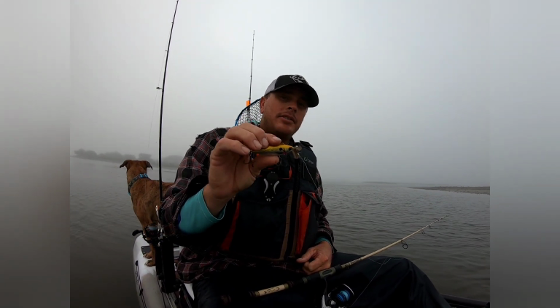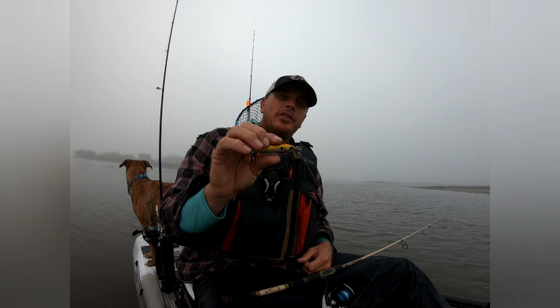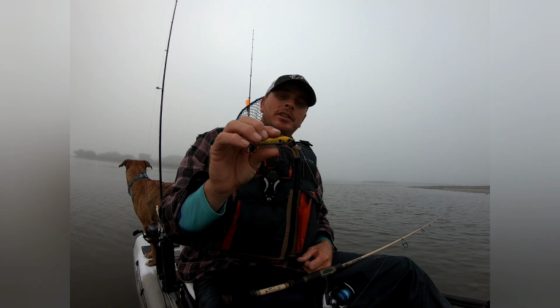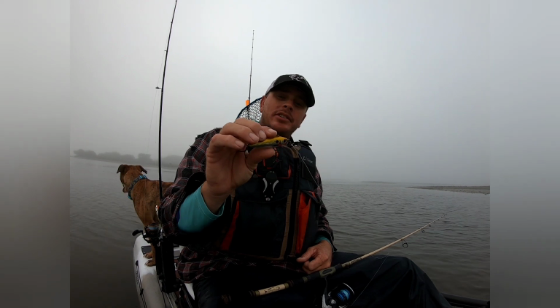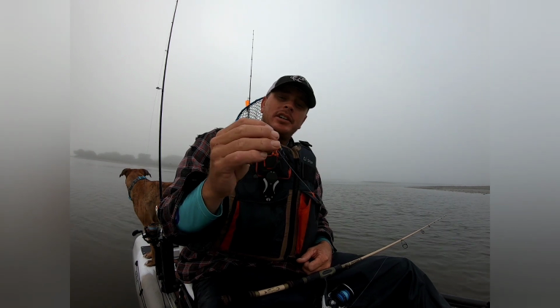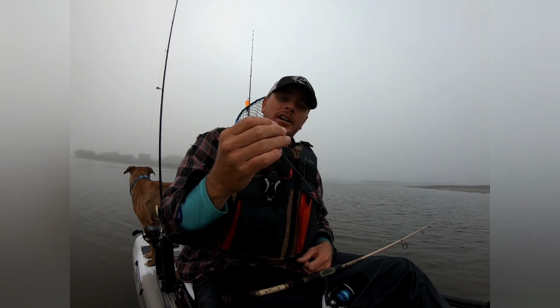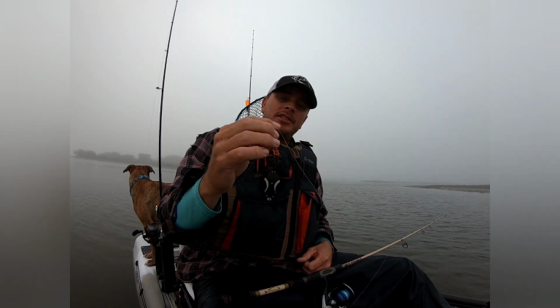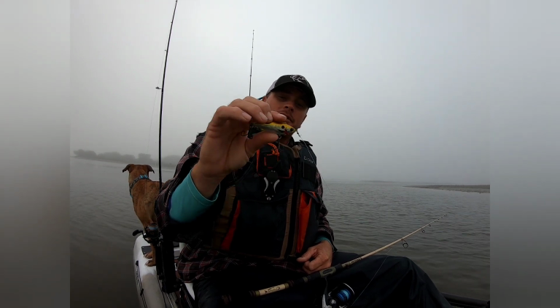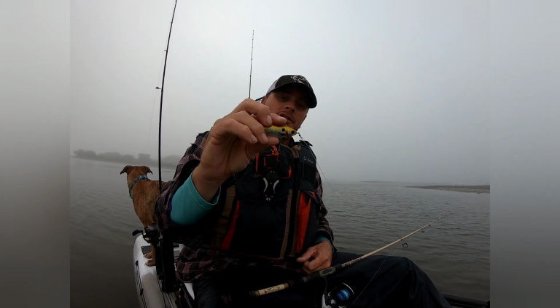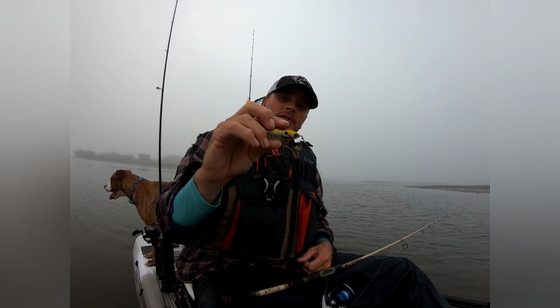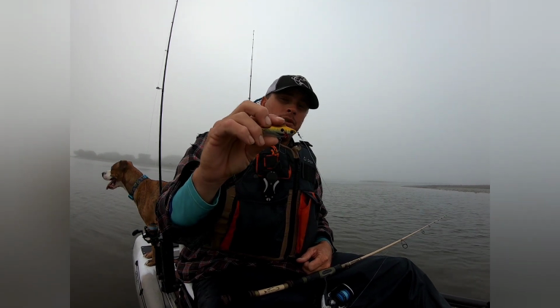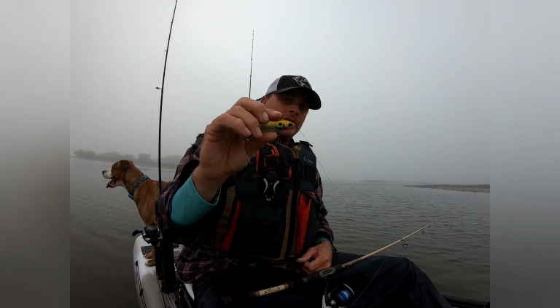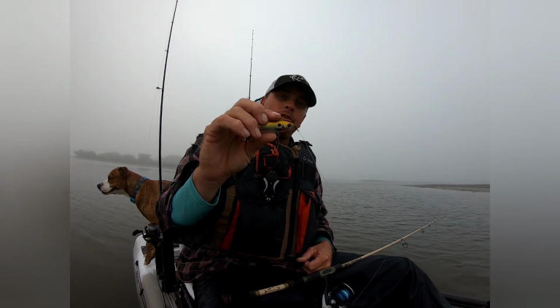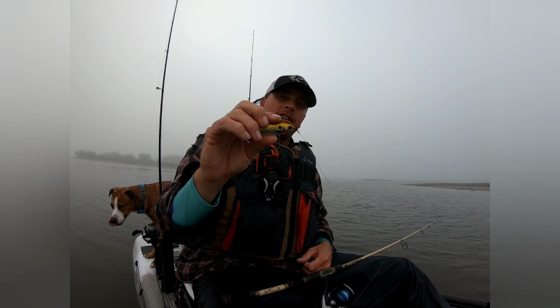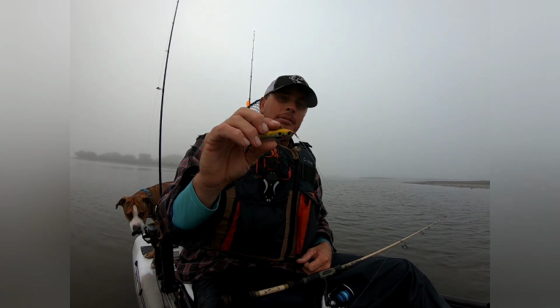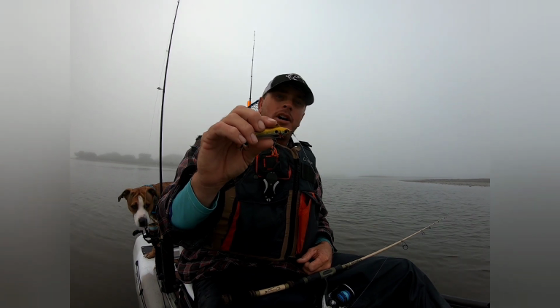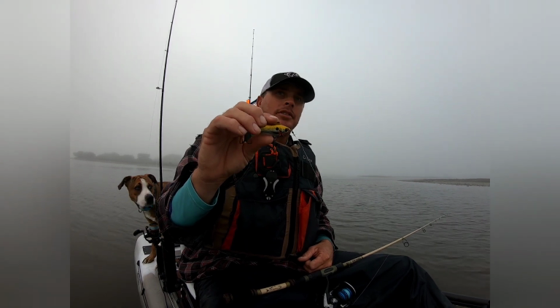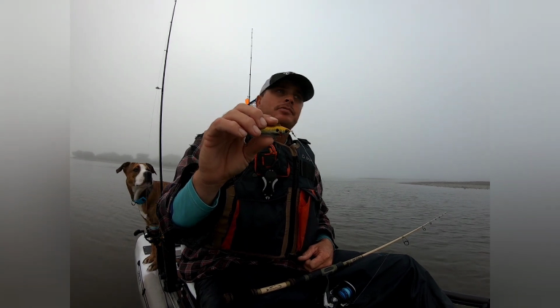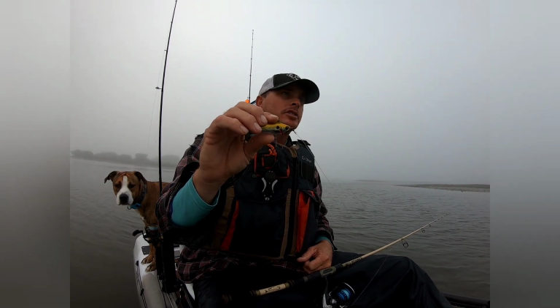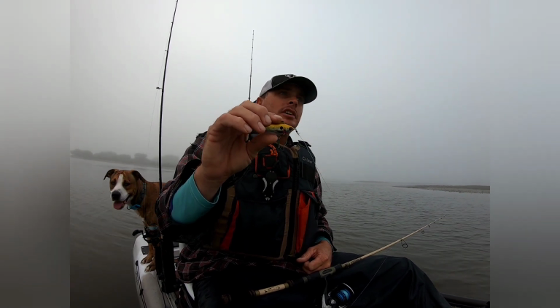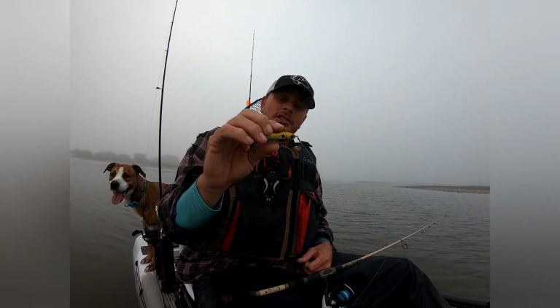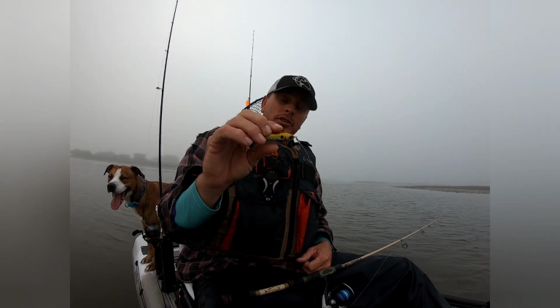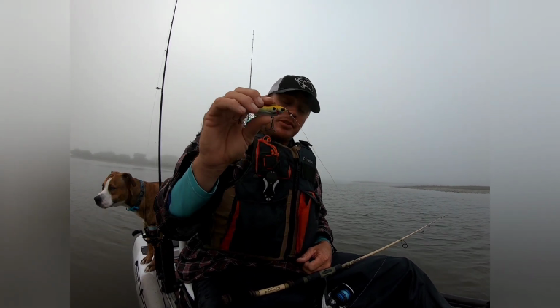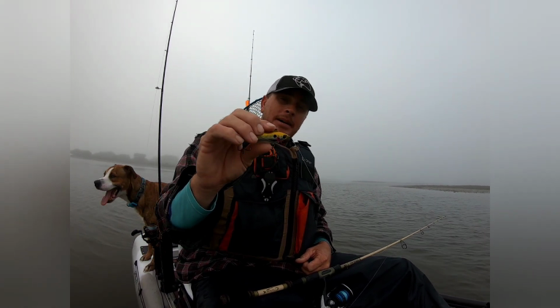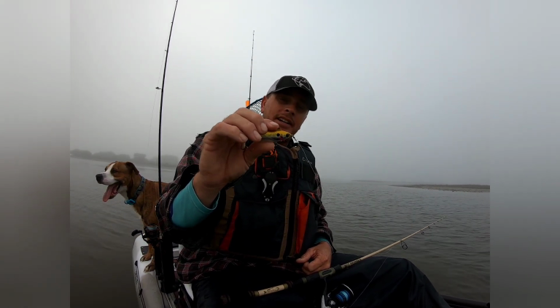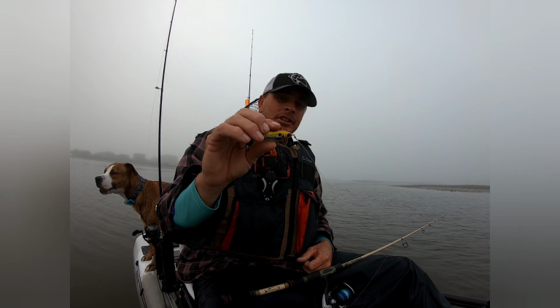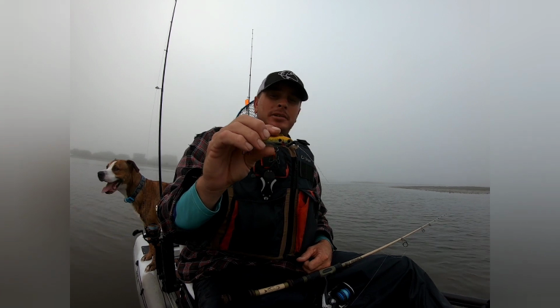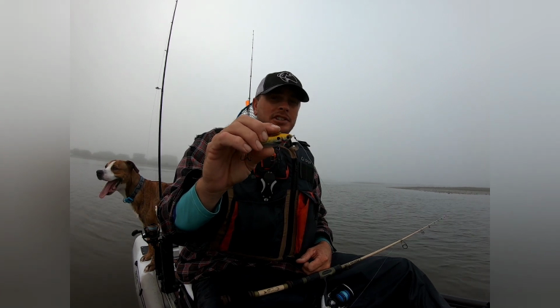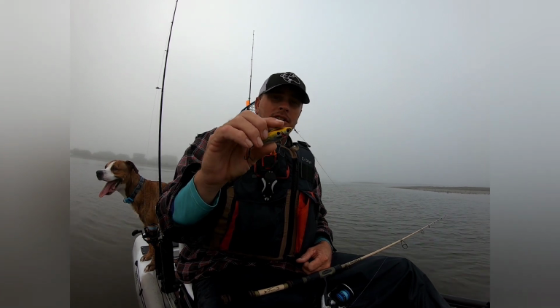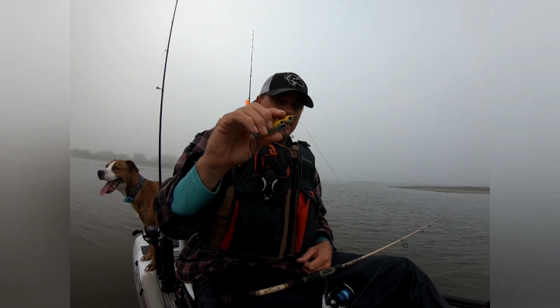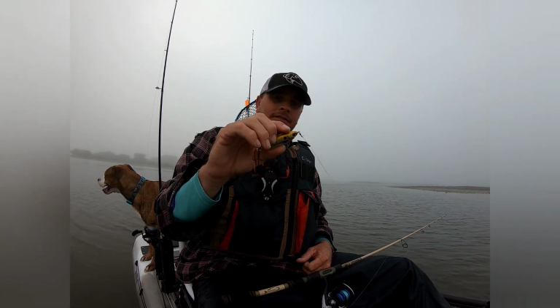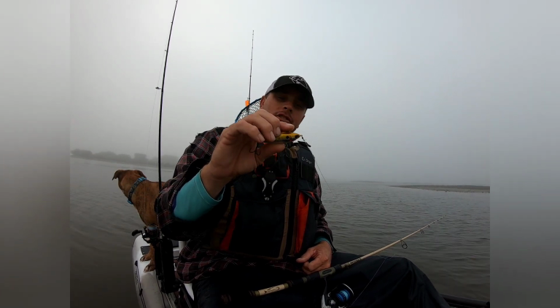Whenever you feel a thump, set the hook. This isn't a circle hook, so you'll miss fish. It'll happen on the pause — whenever you just pause the lure, it'll be a tap right there. You're going to miss some fish, but you're going to catch a lot of fish on it too.